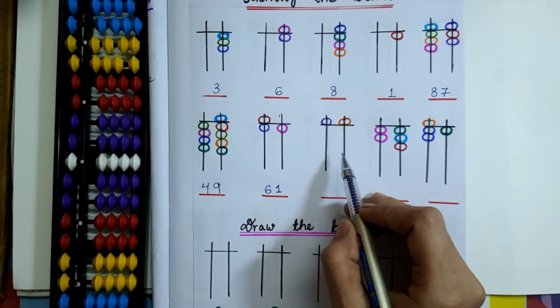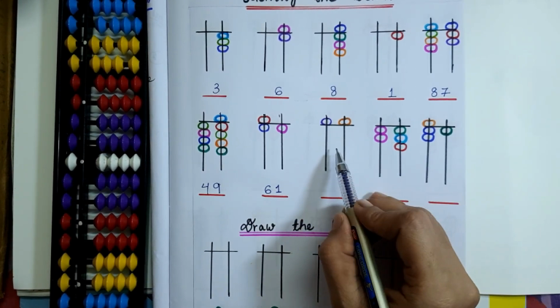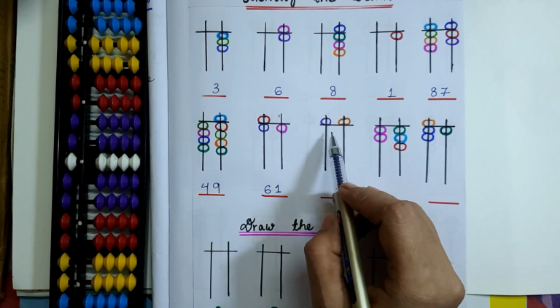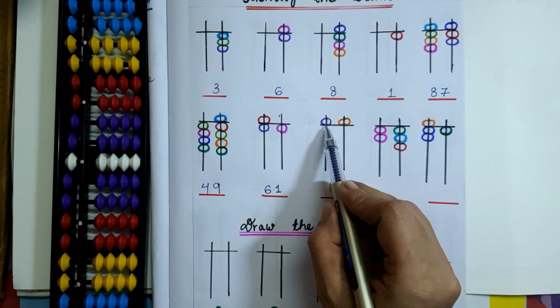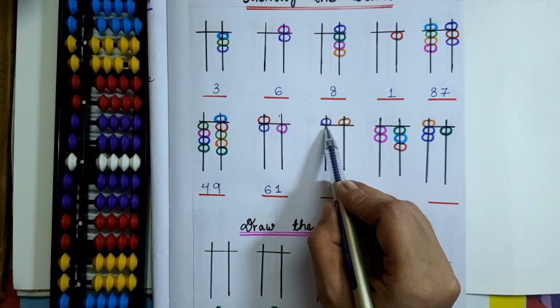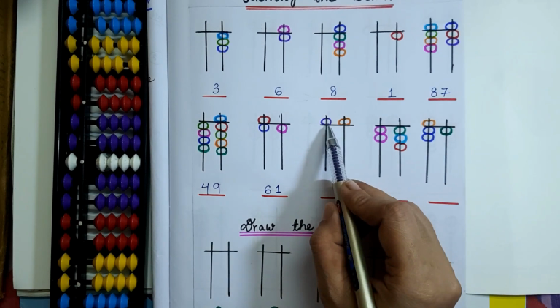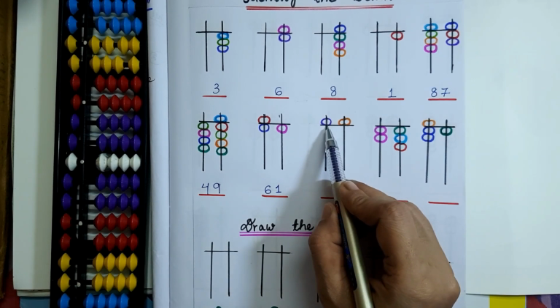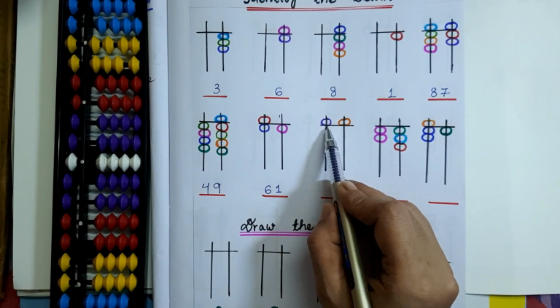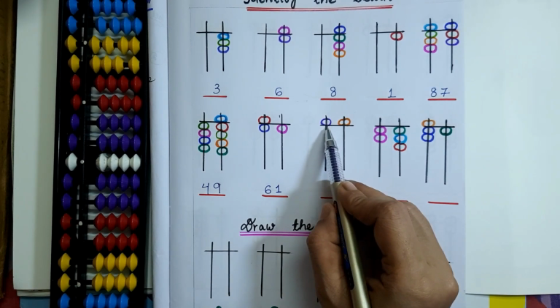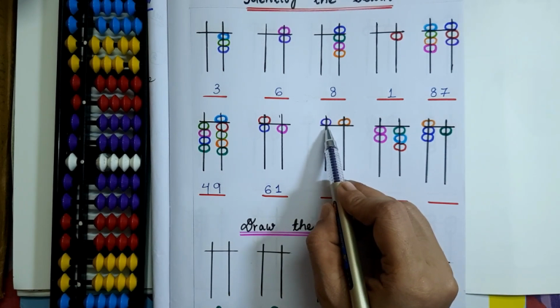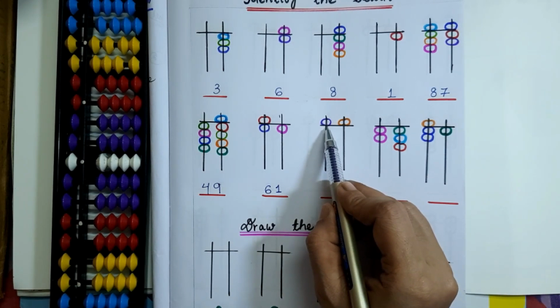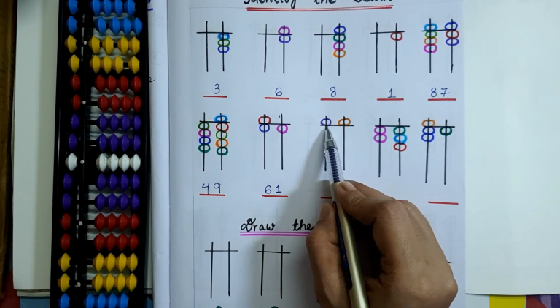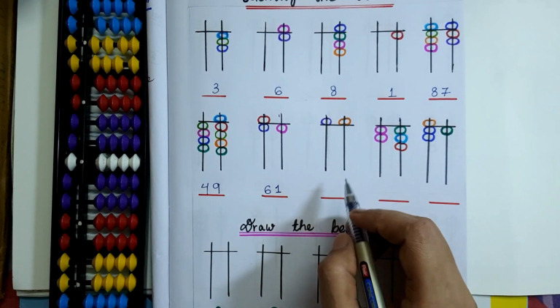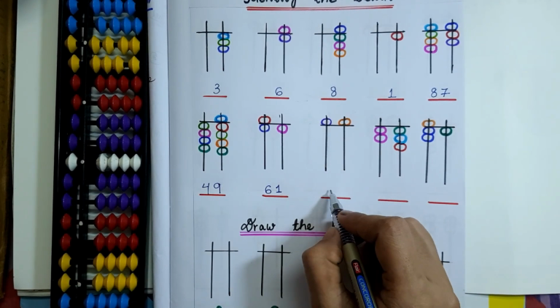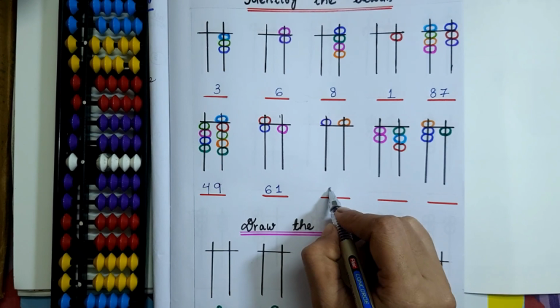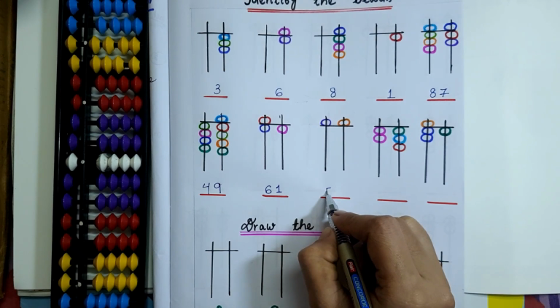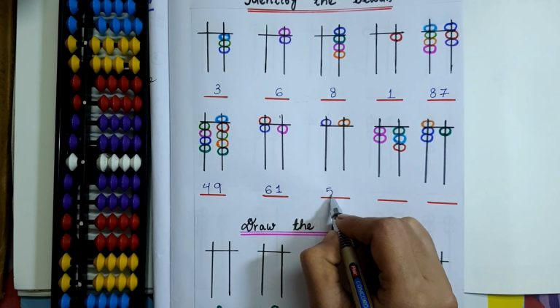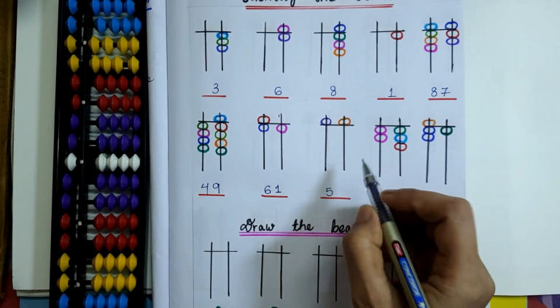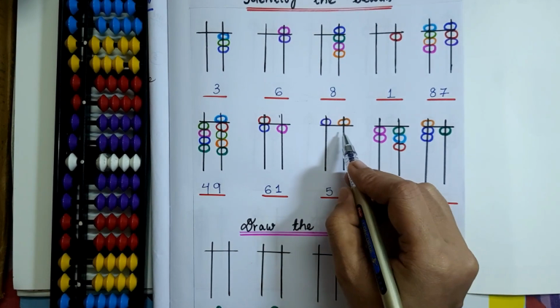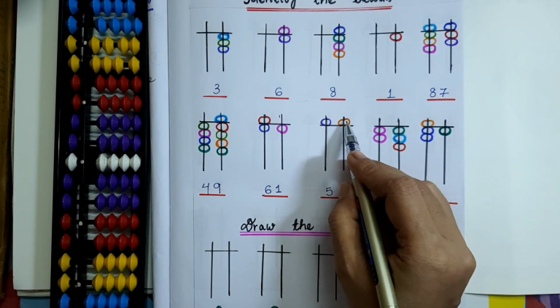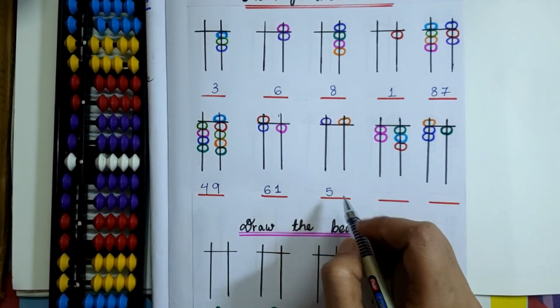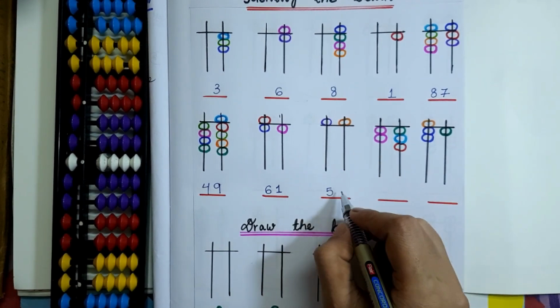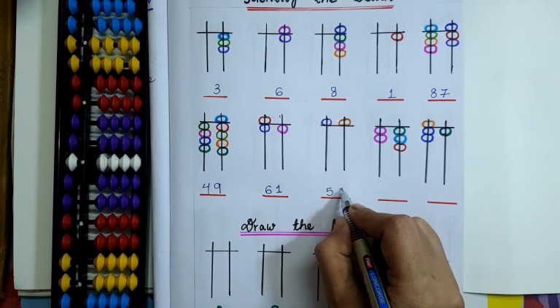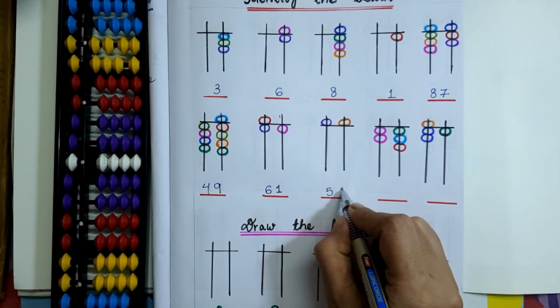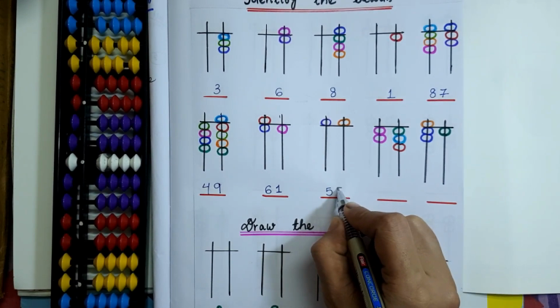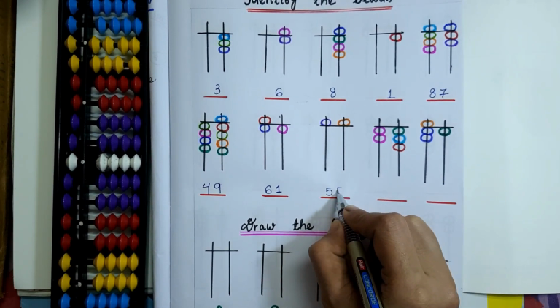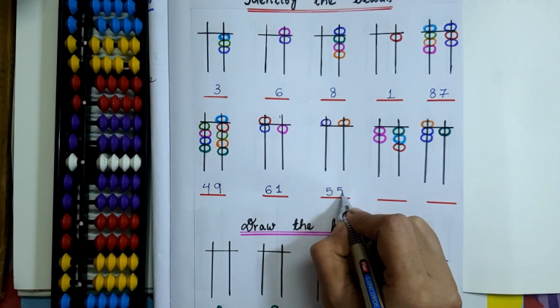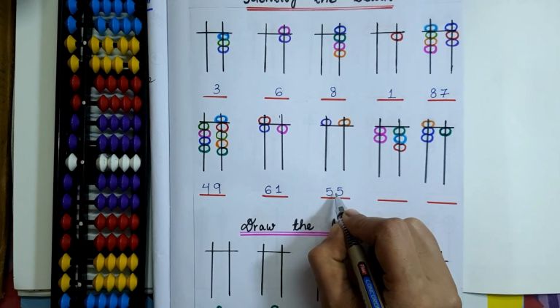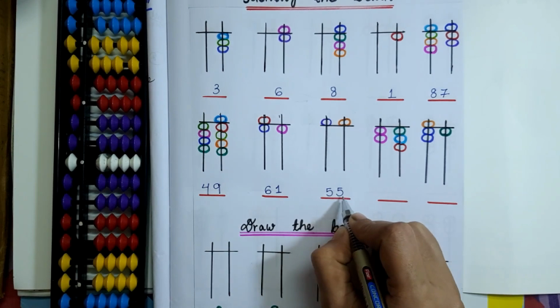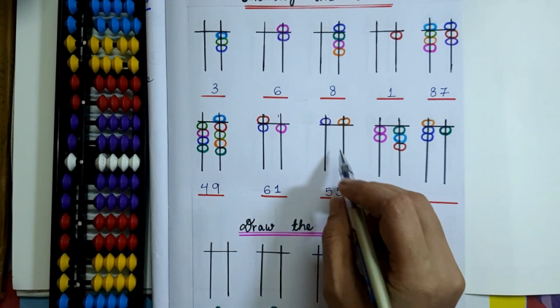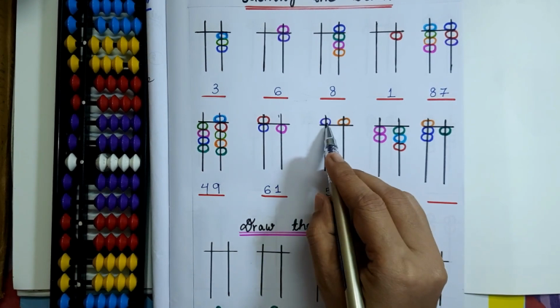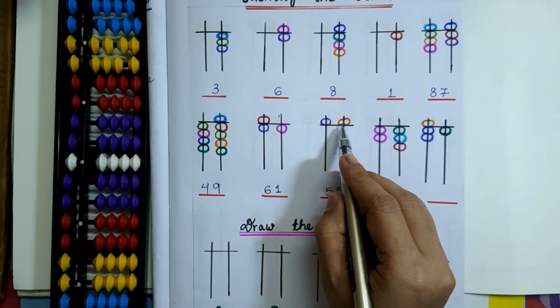Next question: on the 10's rod, only 1 upper bead is touching the value bar, so that is 5. And on the 1's rod, also 5. So here the bead value will be 55.